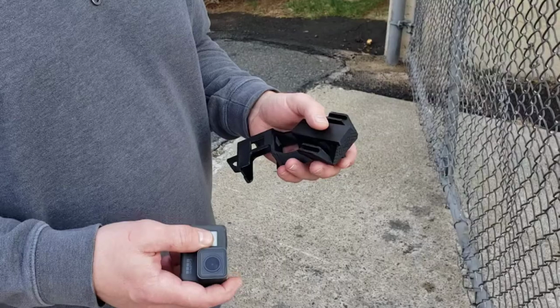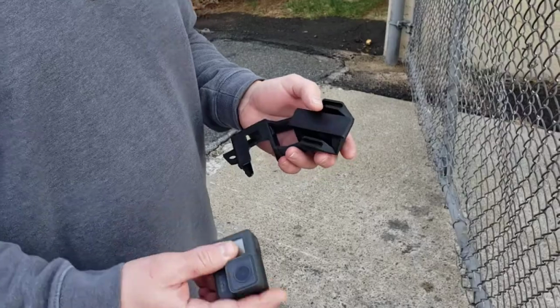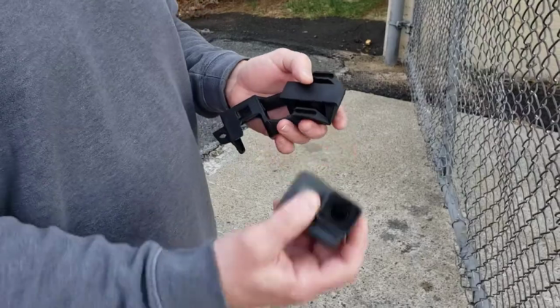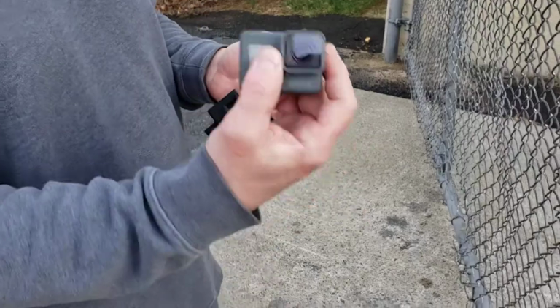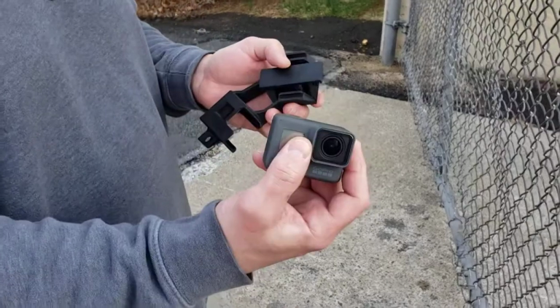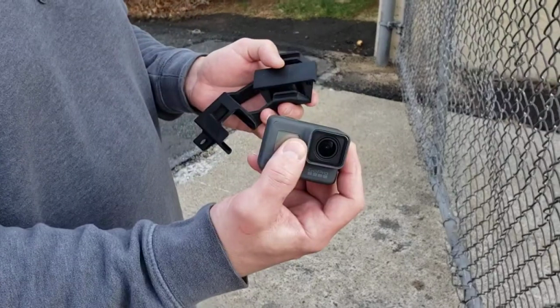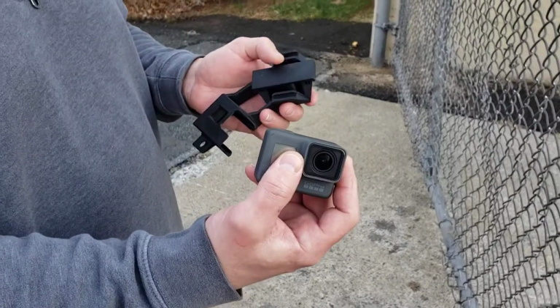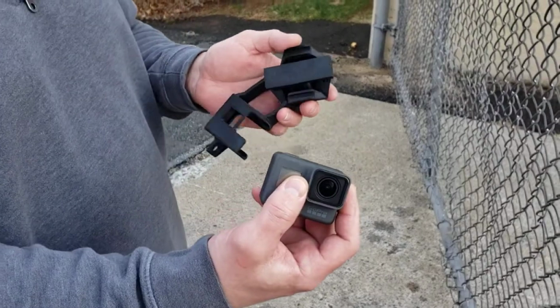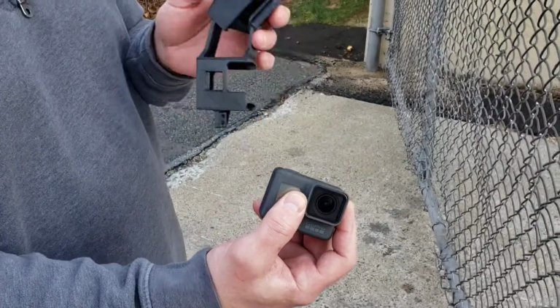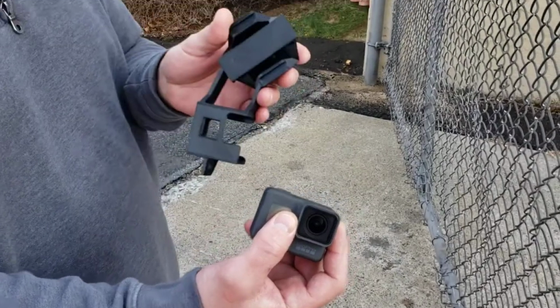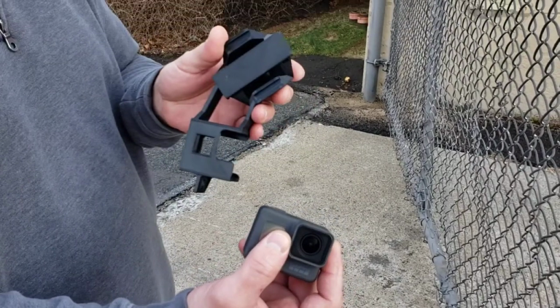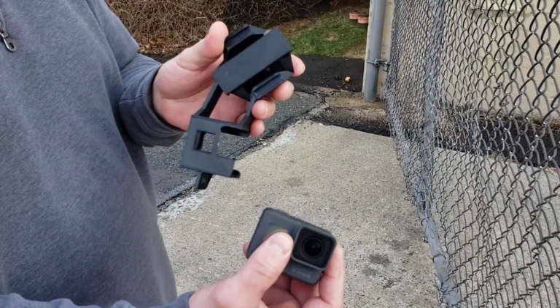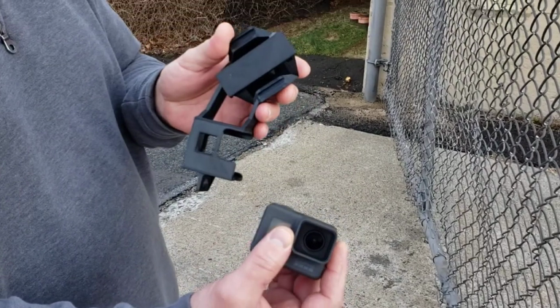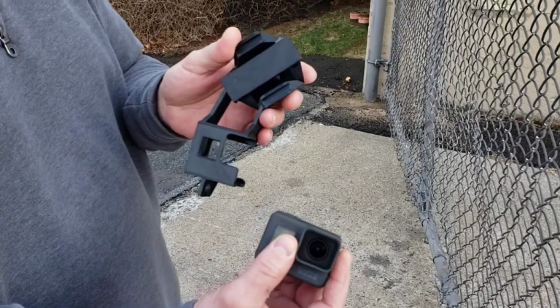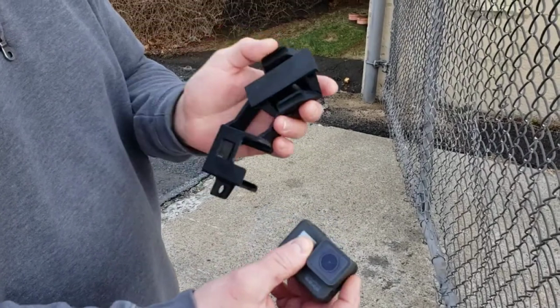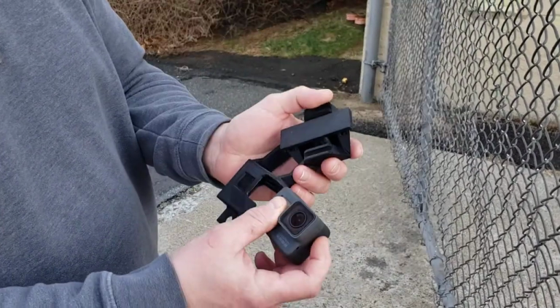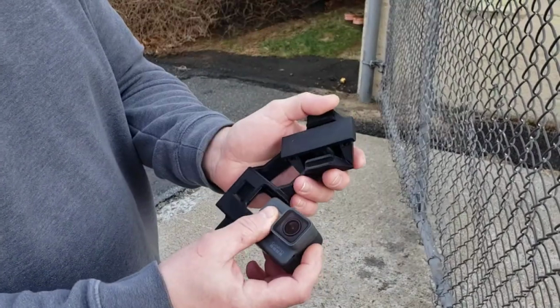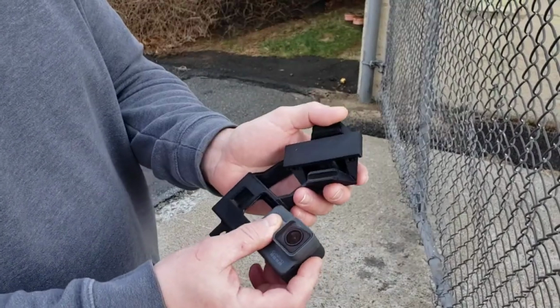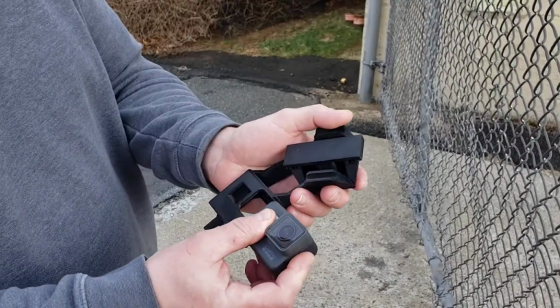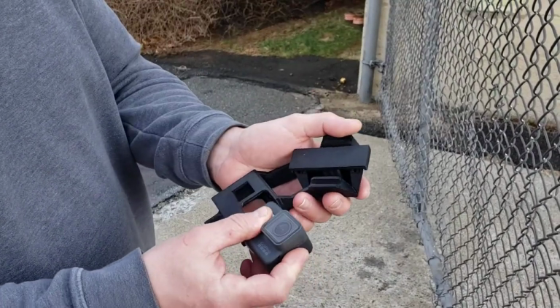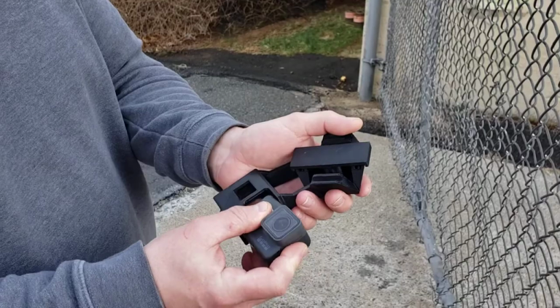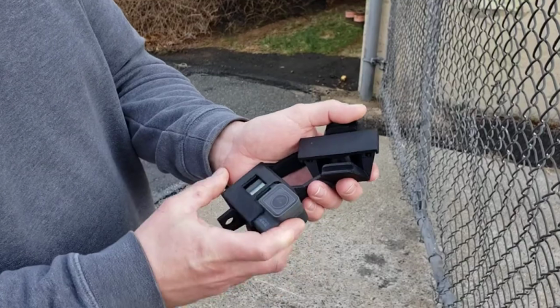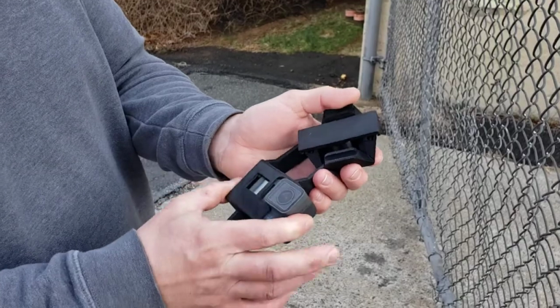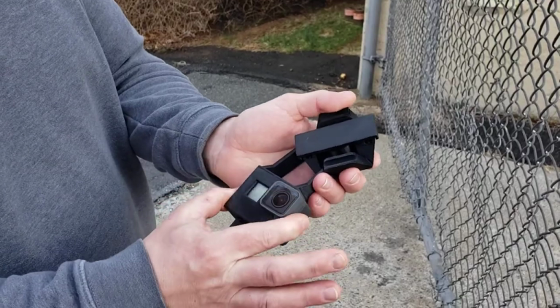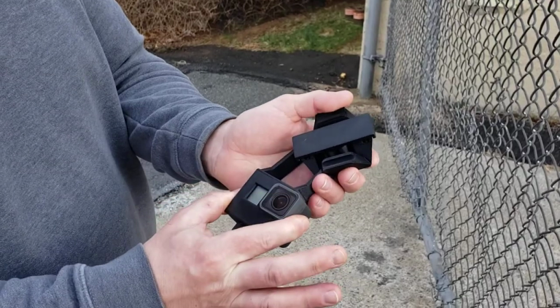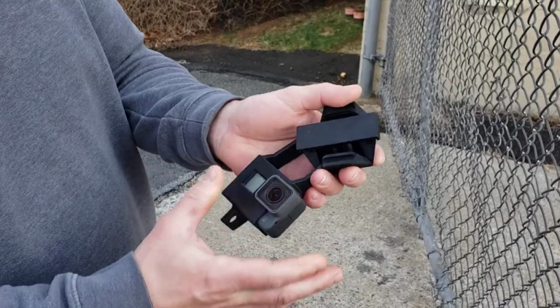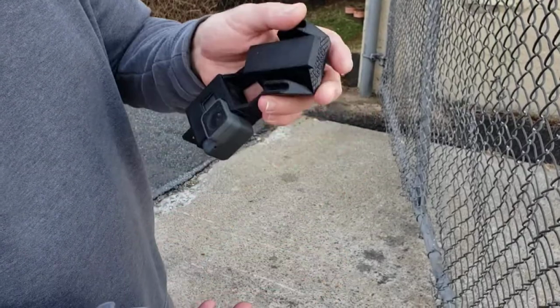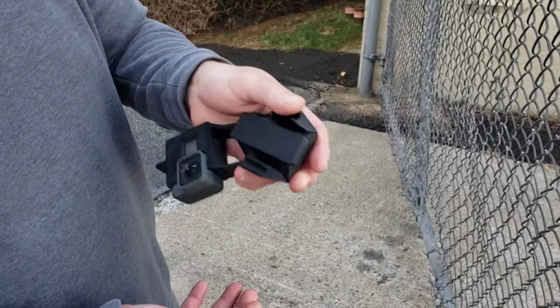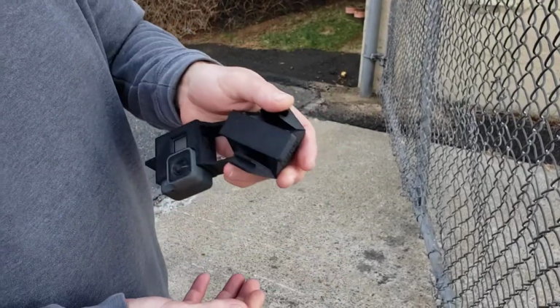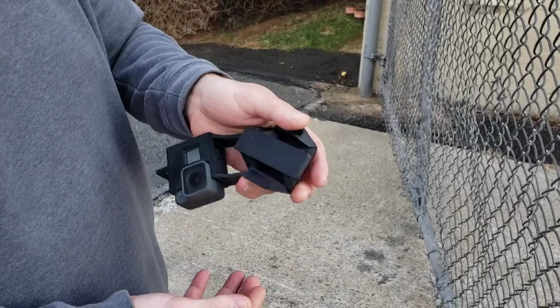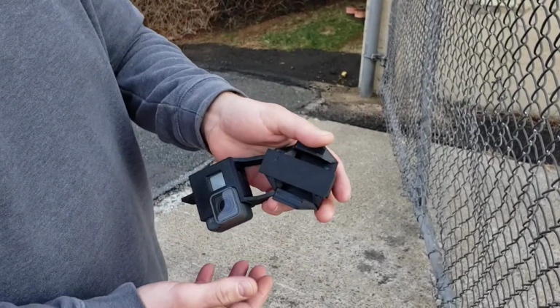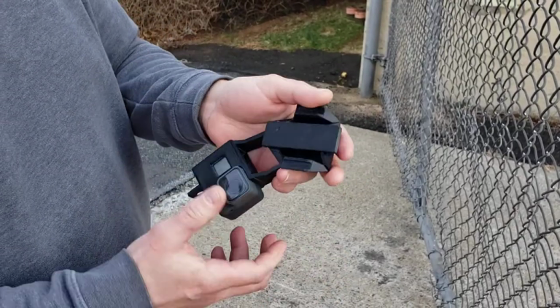To install the GoPro Hero into the Fence Hero, simply slide it in, push — it's nice and secure in there.